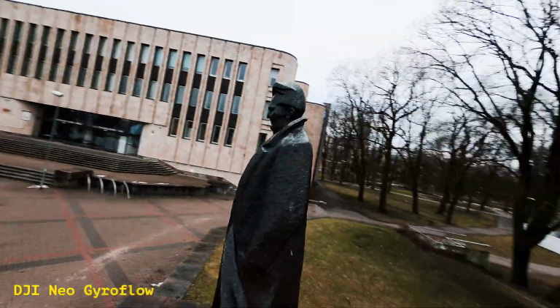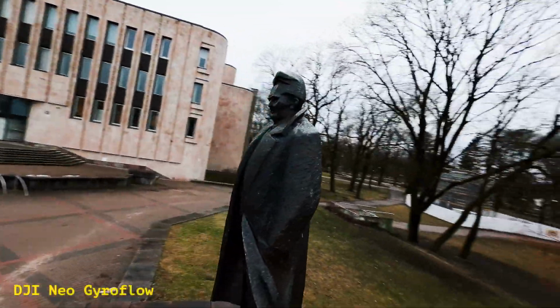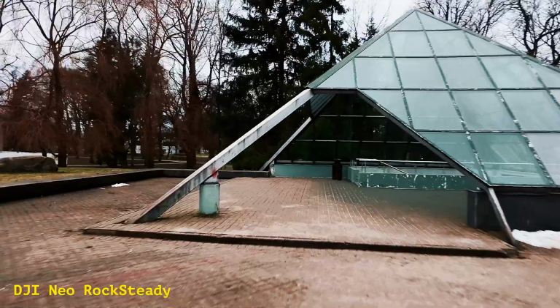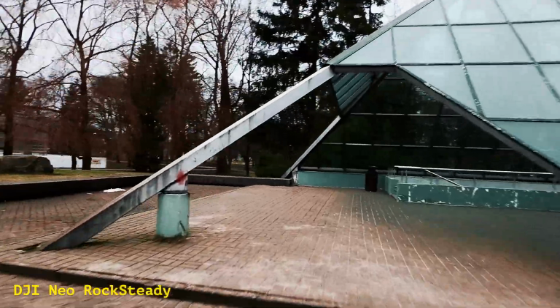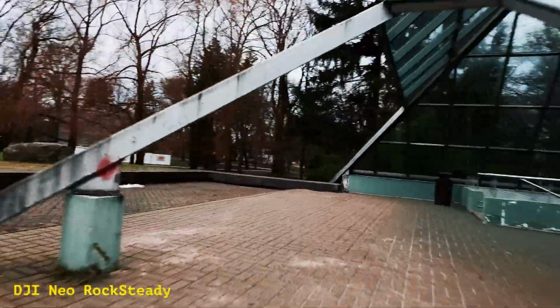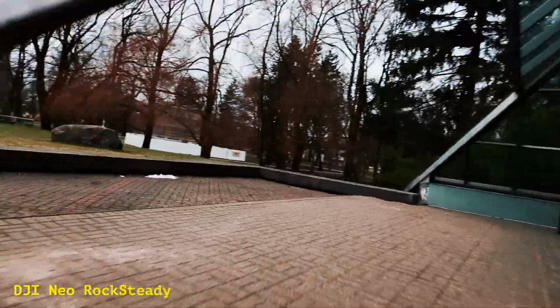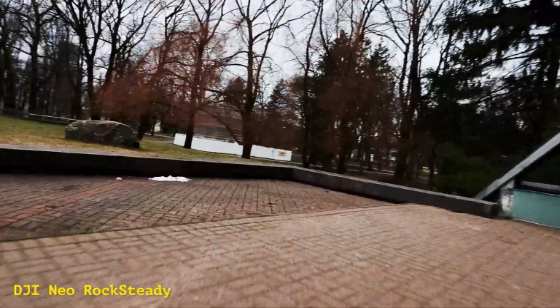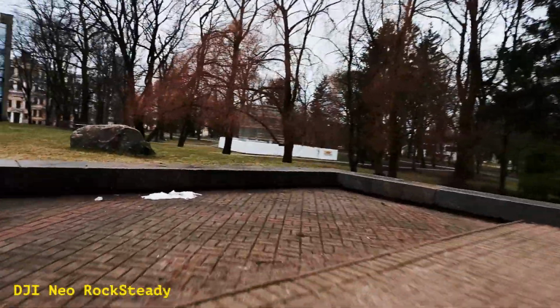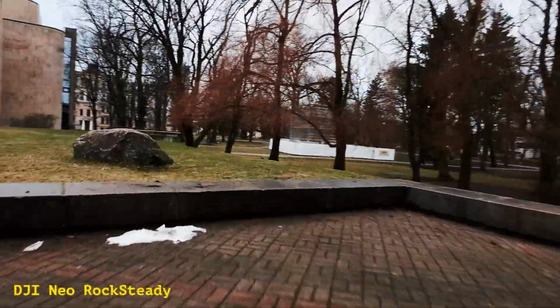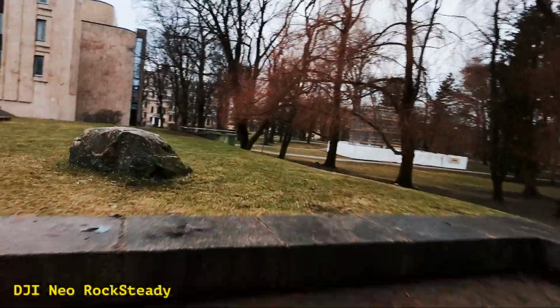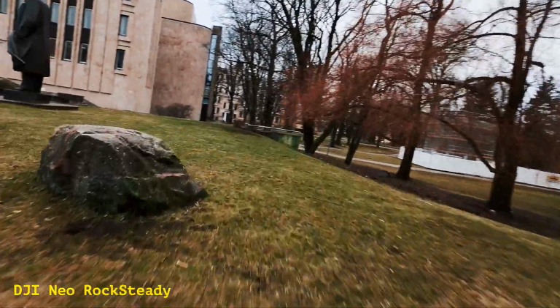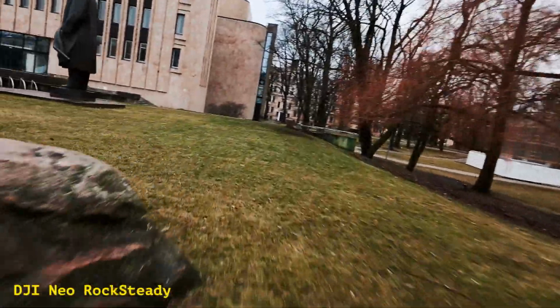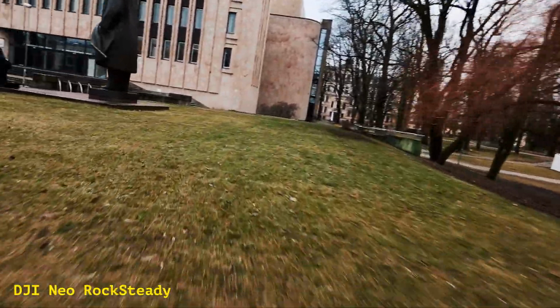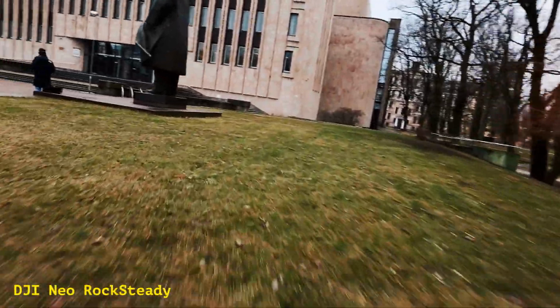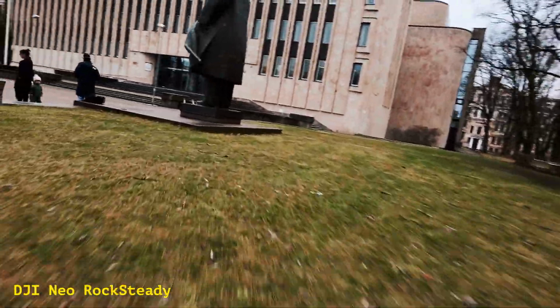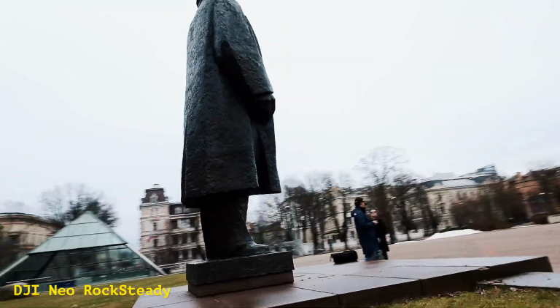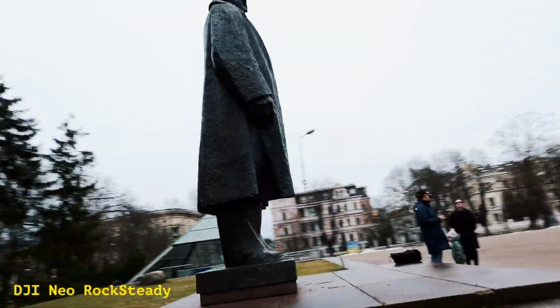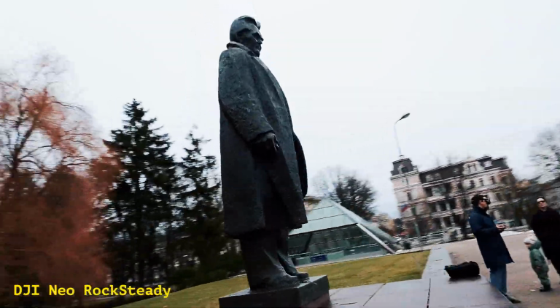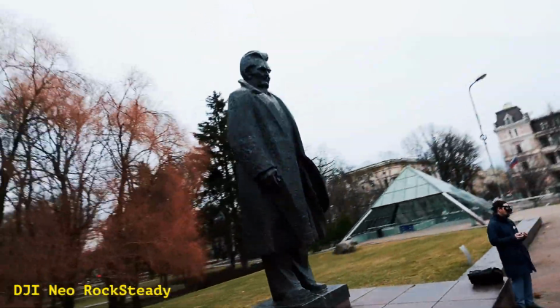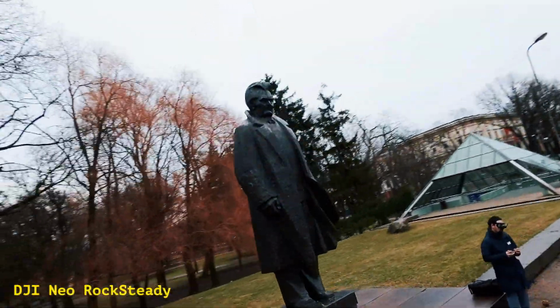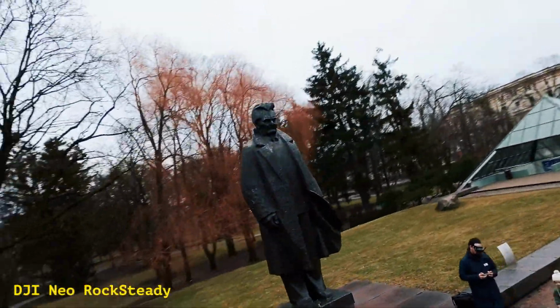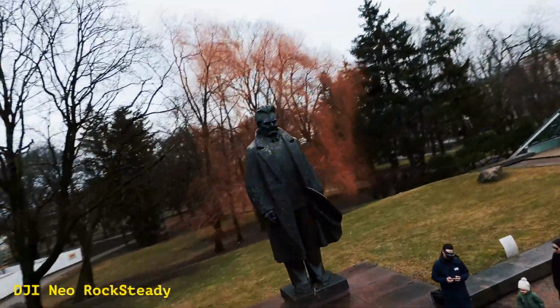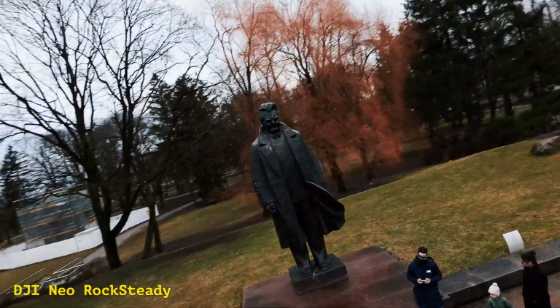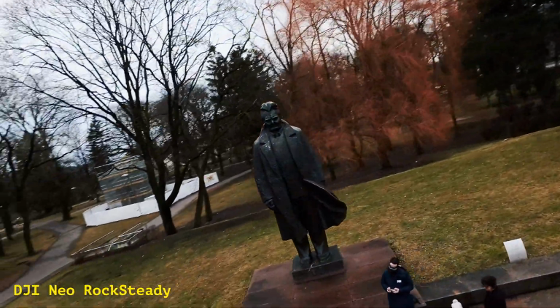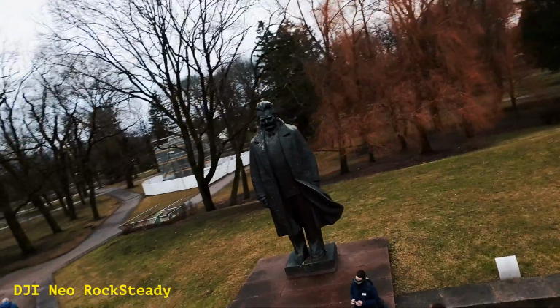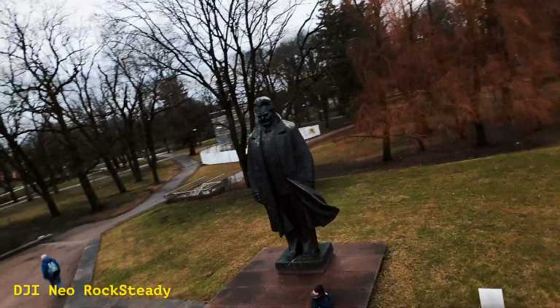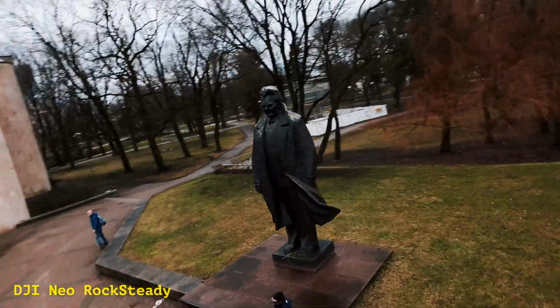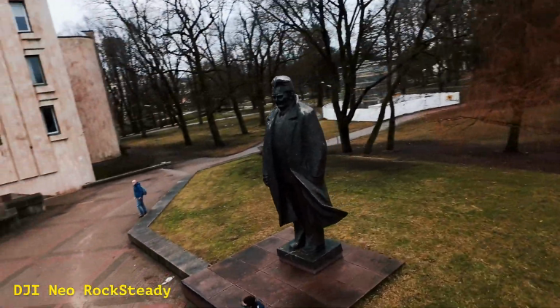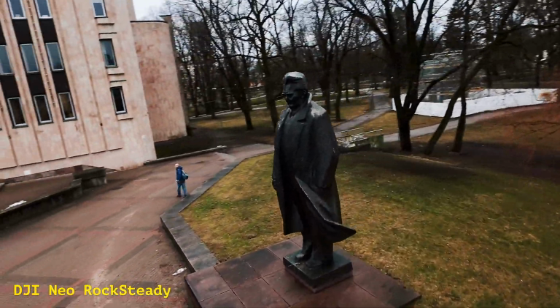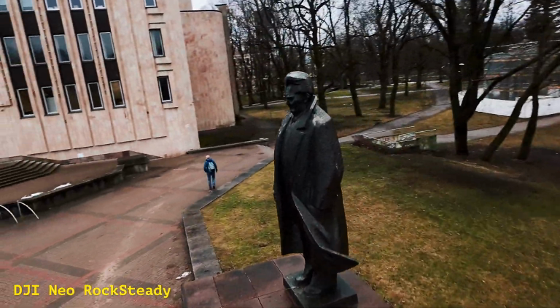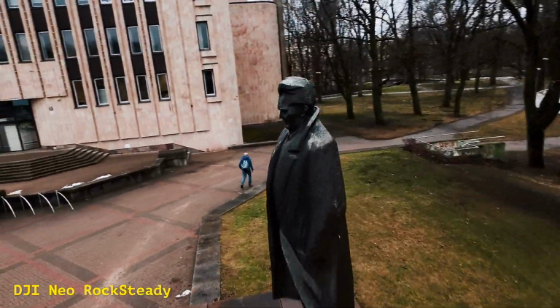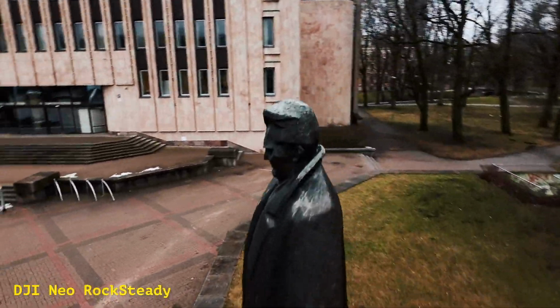First, let's look at Rocksteady — DJI's built-in stabilization. As you can see, it does a solid job smoothing out those shakes. The footage is clean, and the best part, it's ready to share straight out of the camera. It's easy, and that's a huge plus.